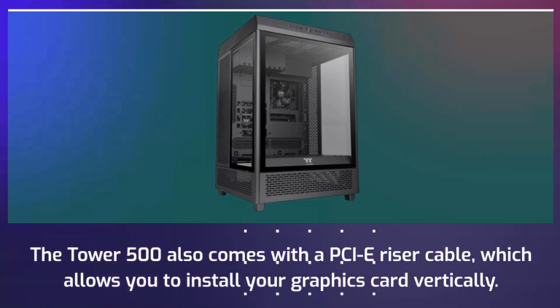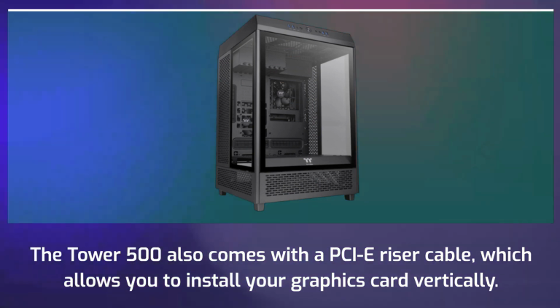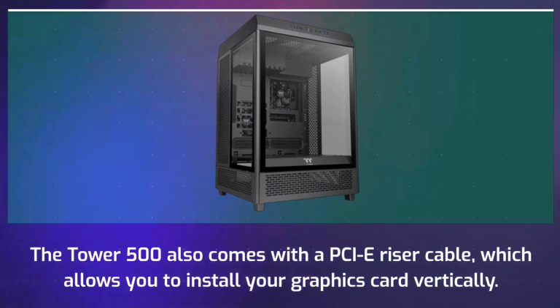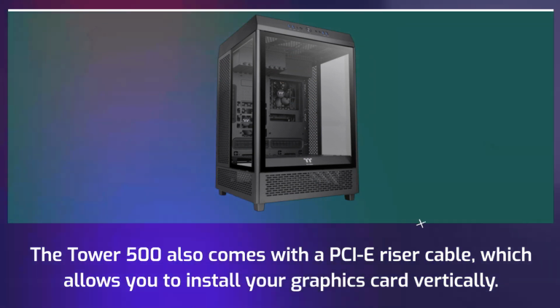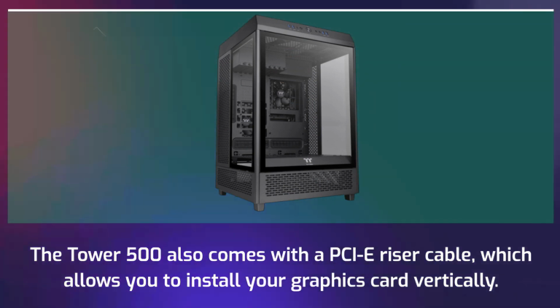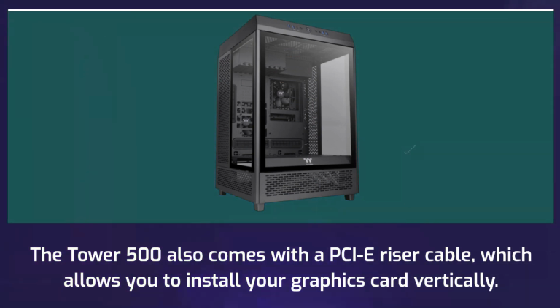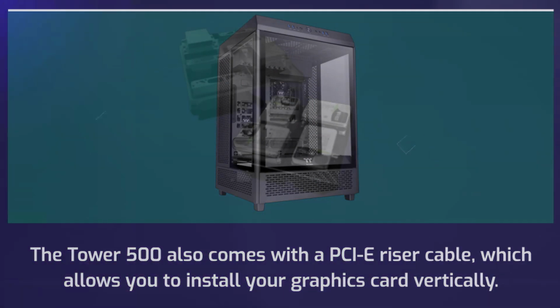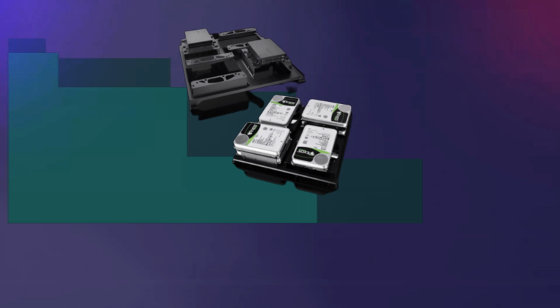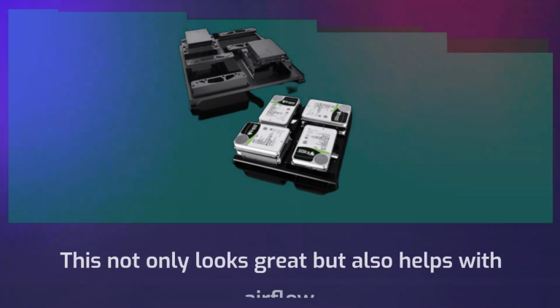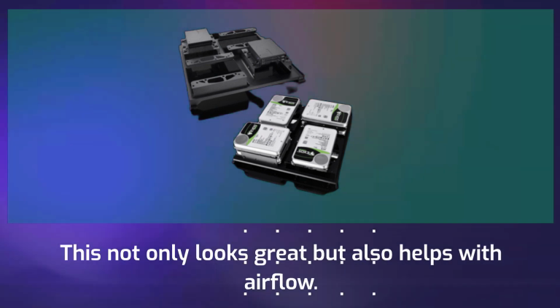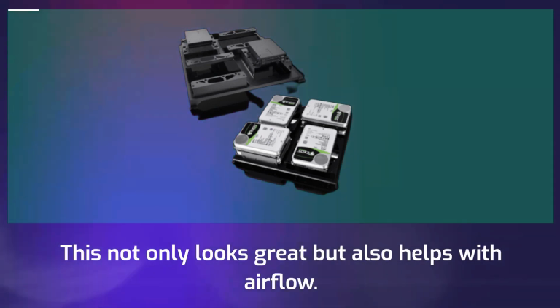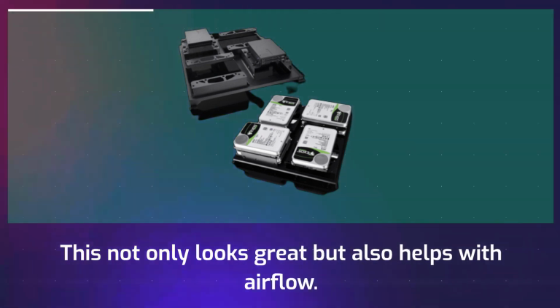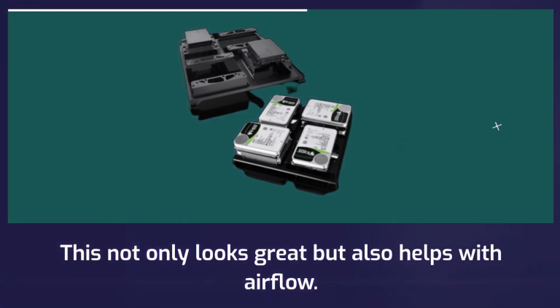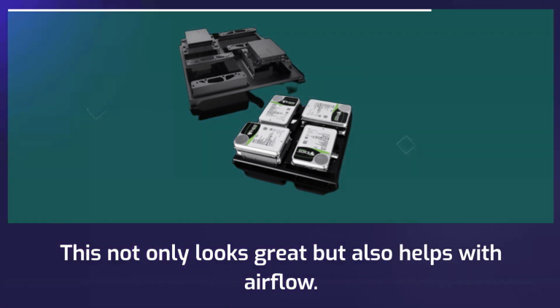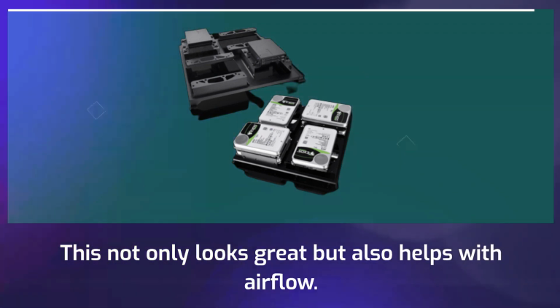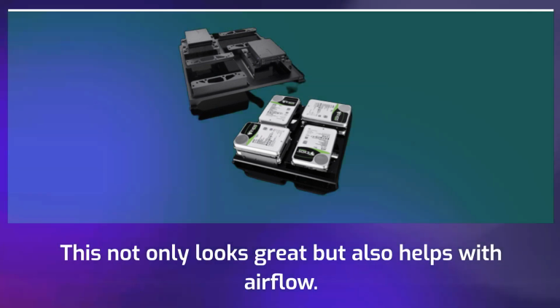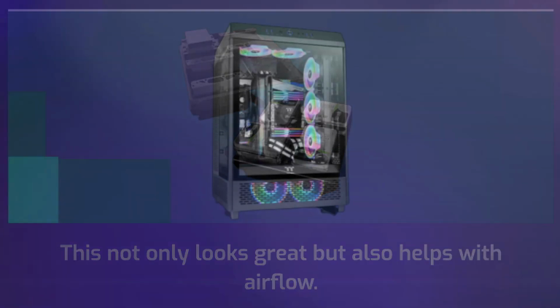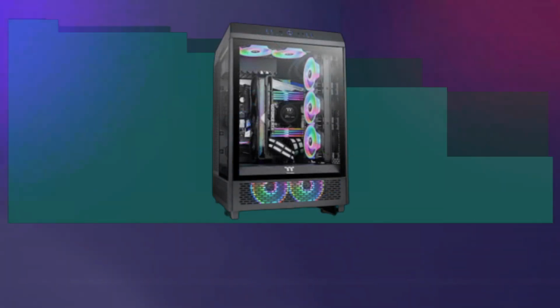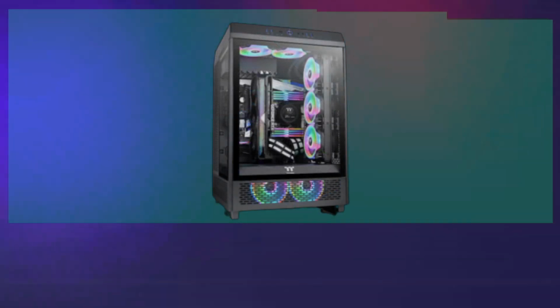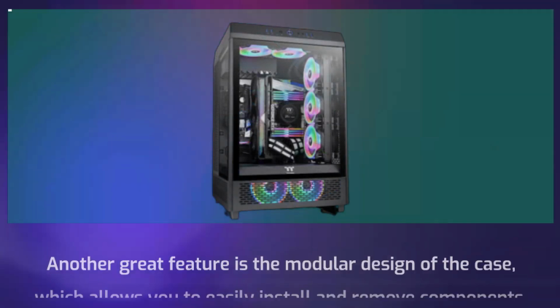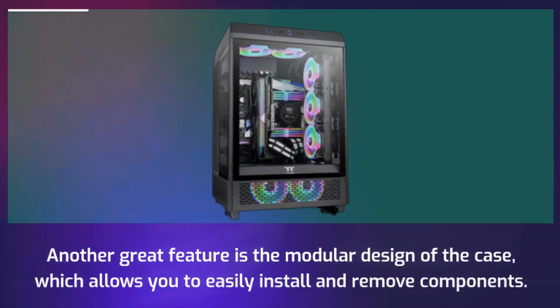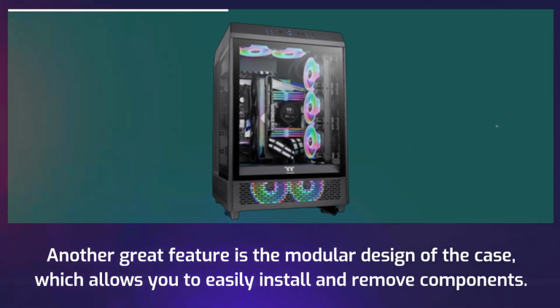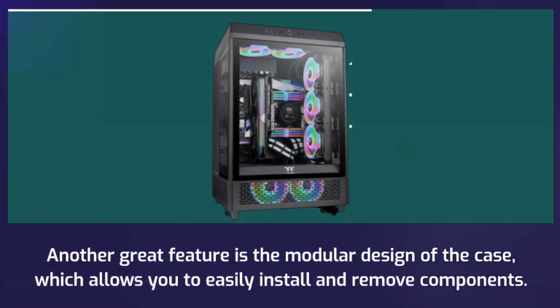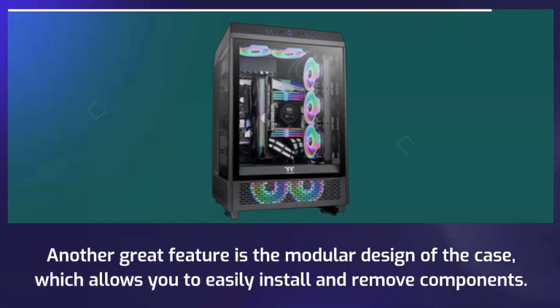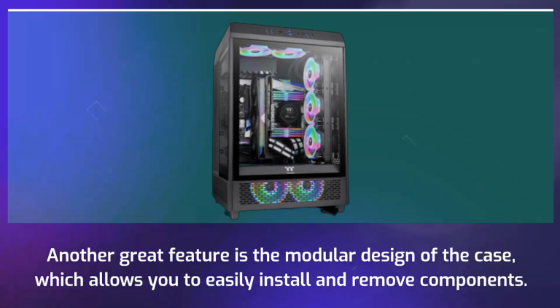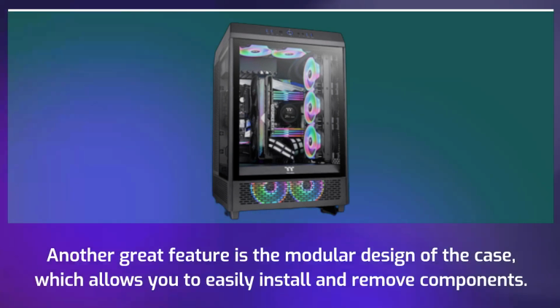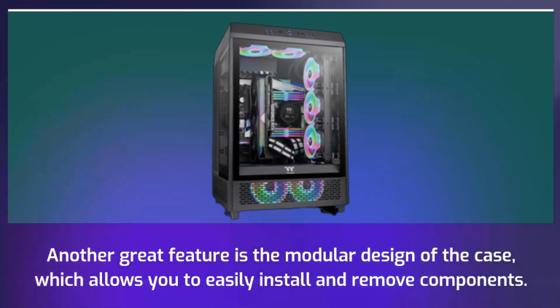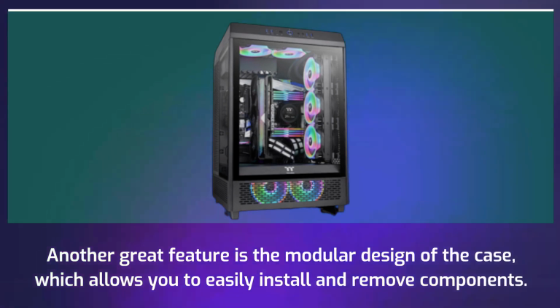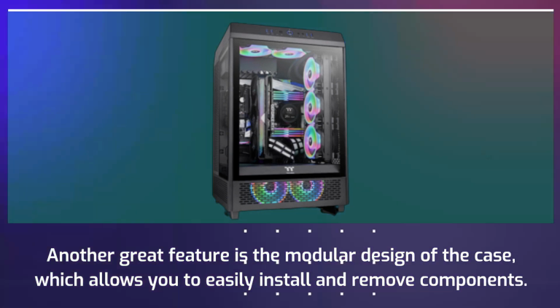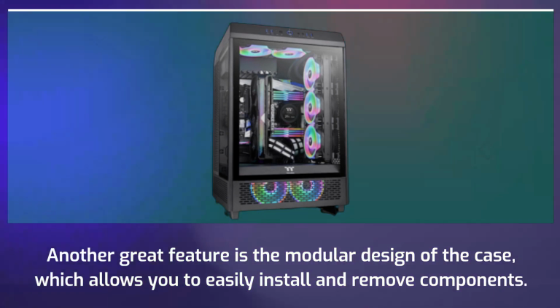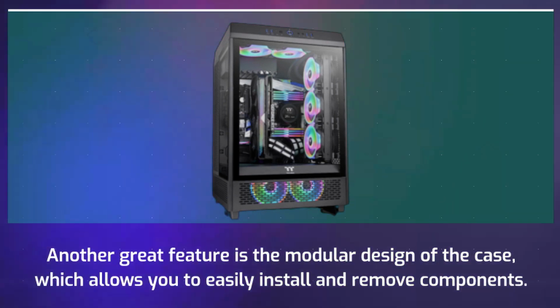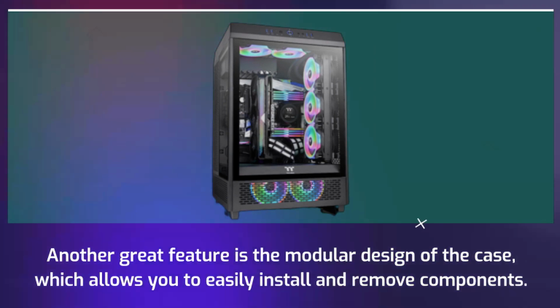The Tower 500 also comes with a PCIe riser cable which allows you to install your graphics card vertically — this not only looks great but also helps with airflow. Another great feature is the modular design of the case which allows you to easily install and remove components.